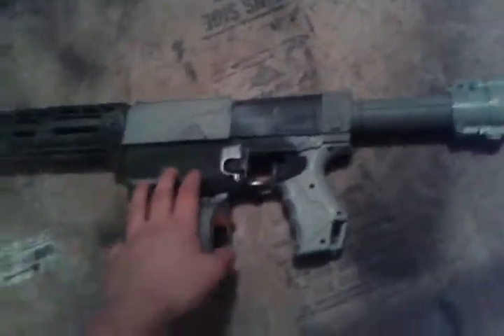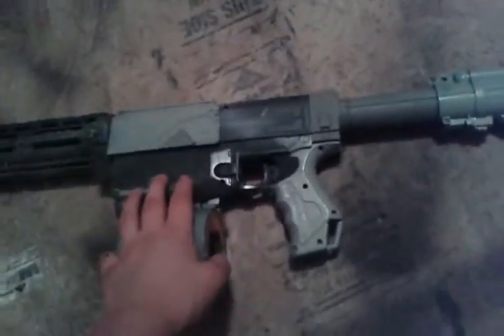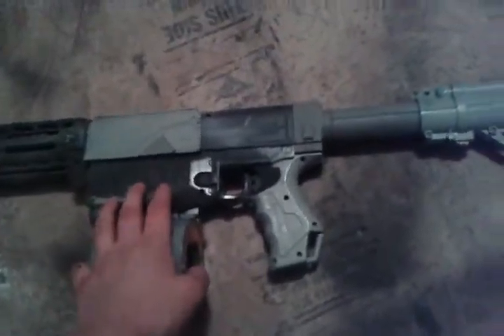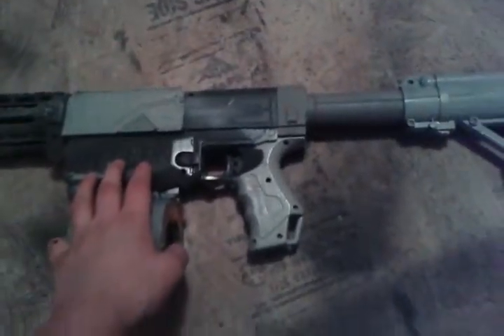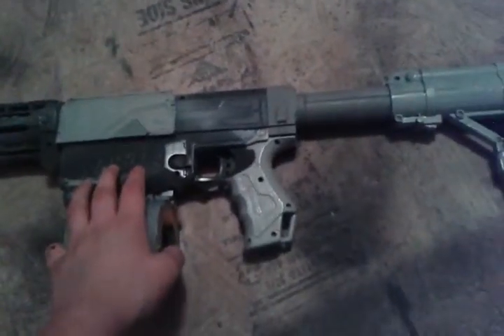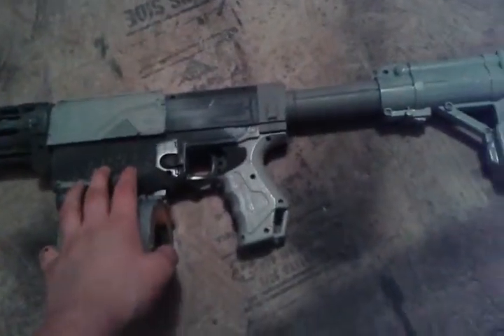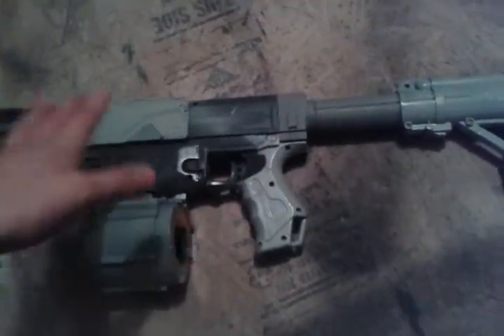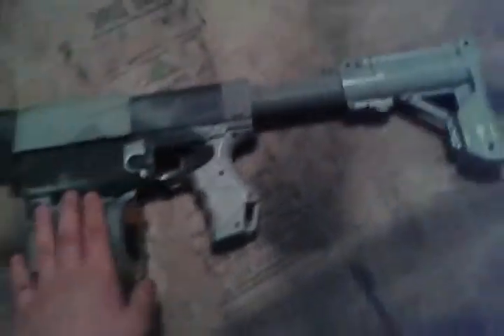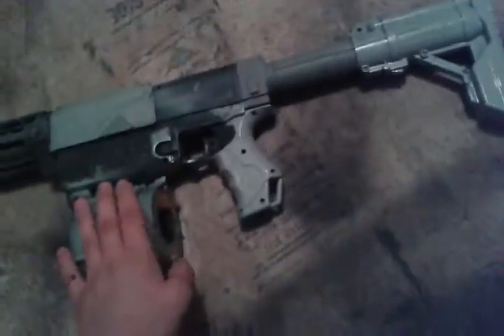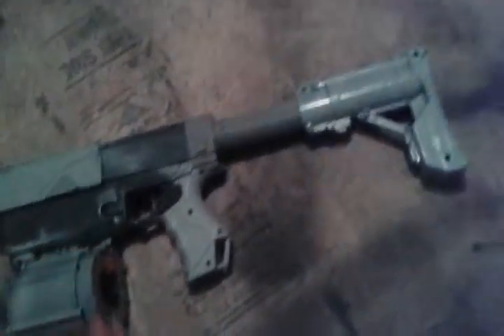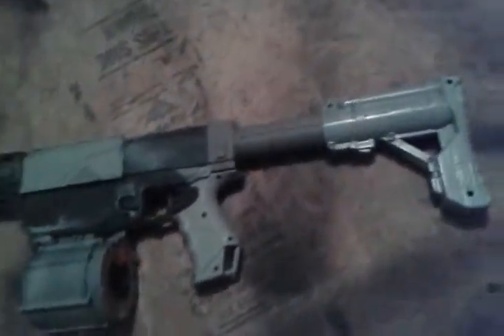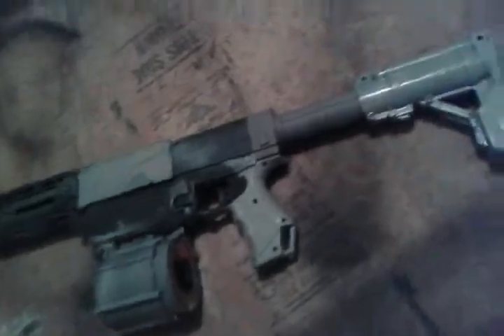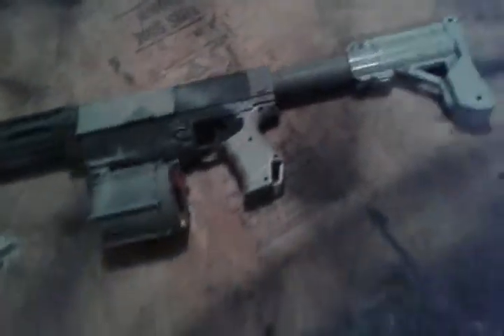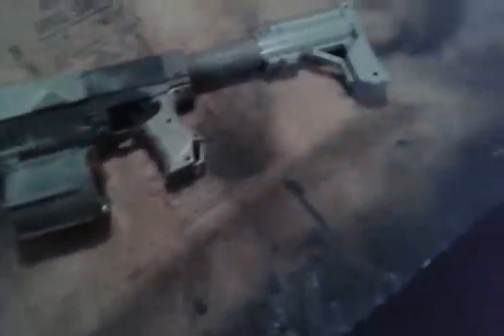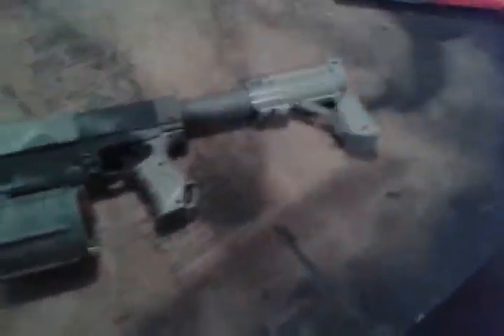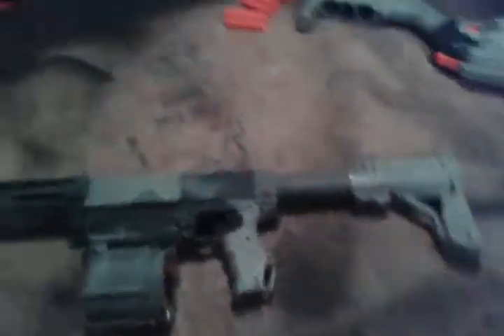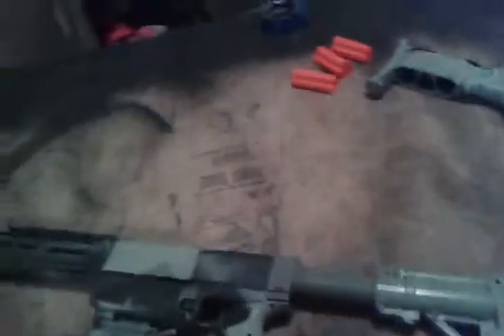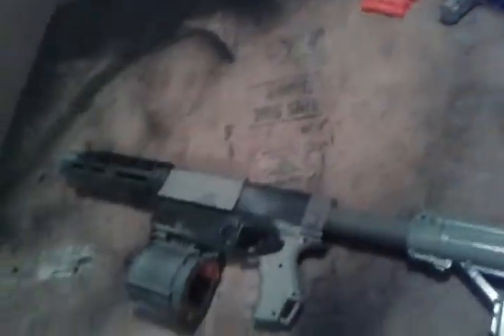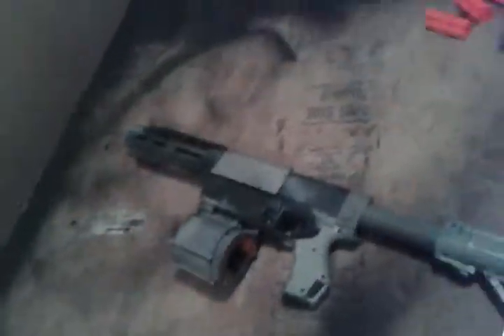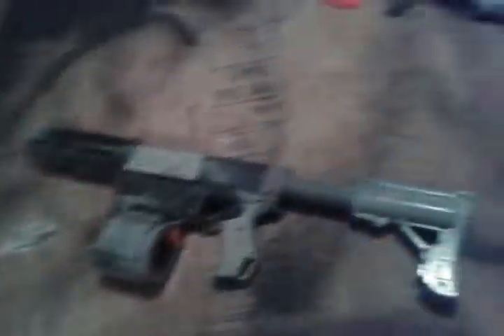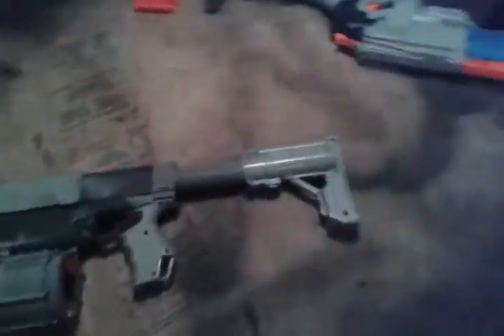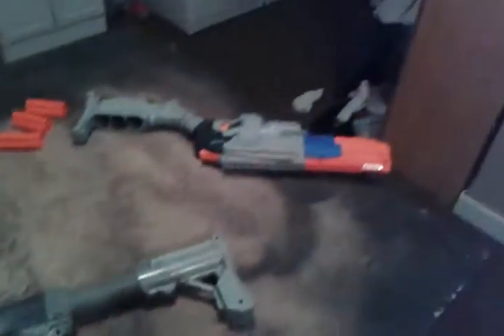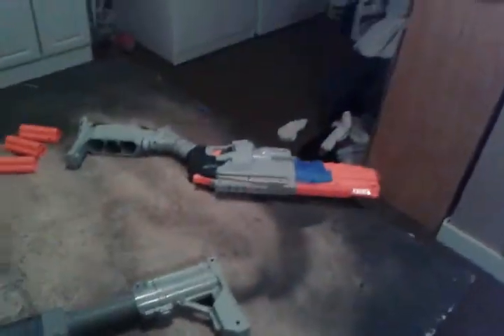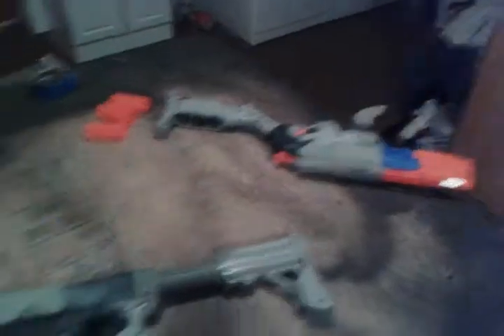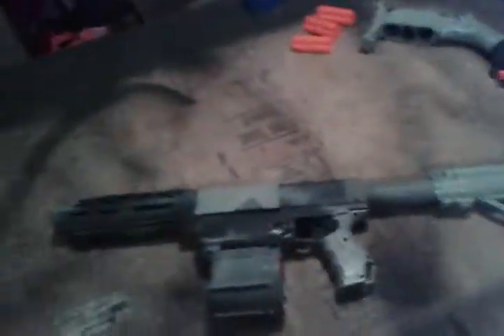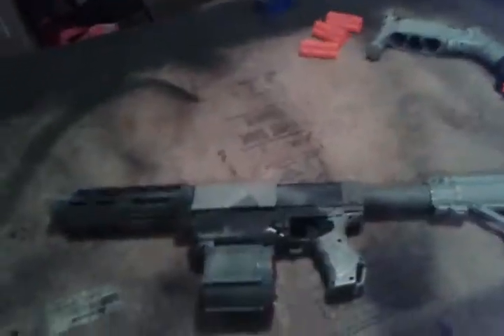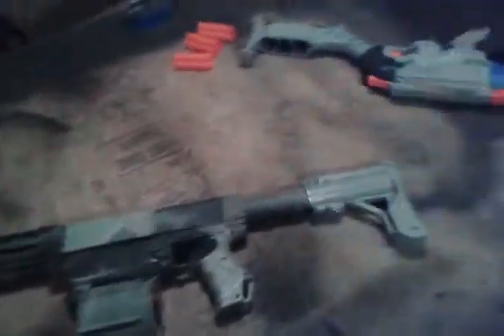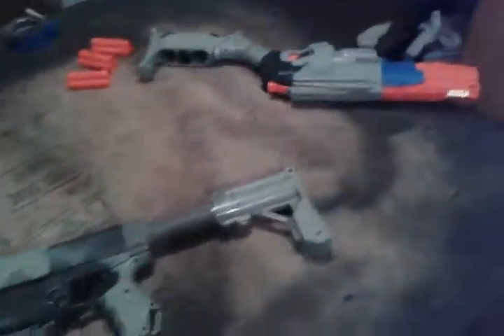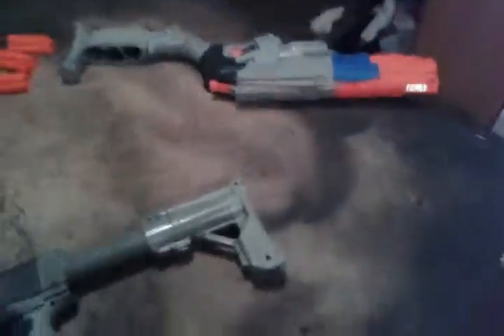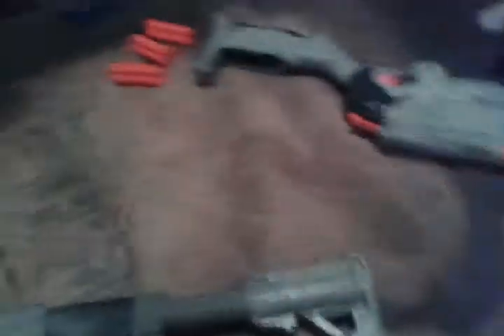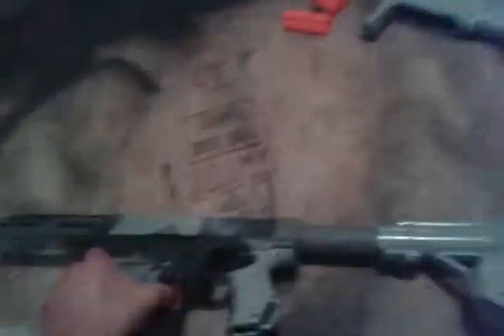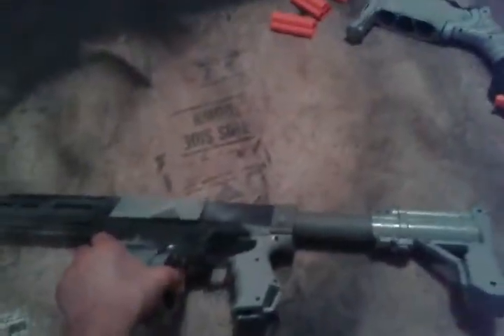Let me know if you like this color scheme, and if I should do more of it. And if you don't, I'll do another color scheme. But I think I should call this the Imperial Stormtrooper color scheme, because of the way it looks.